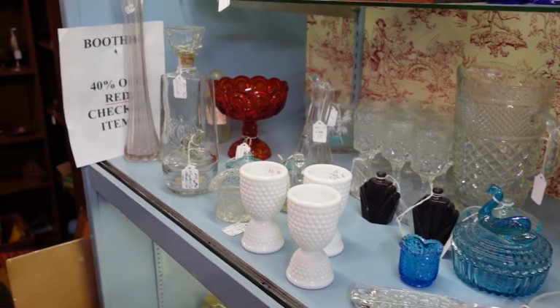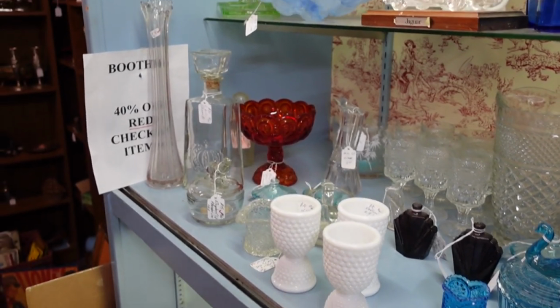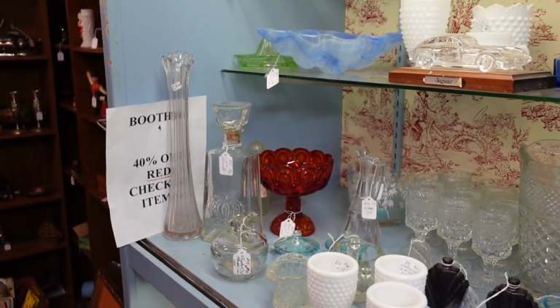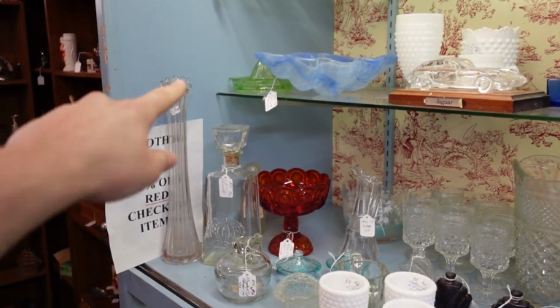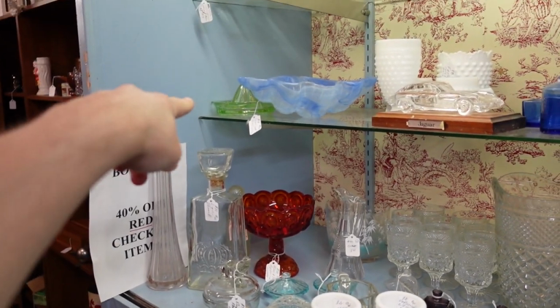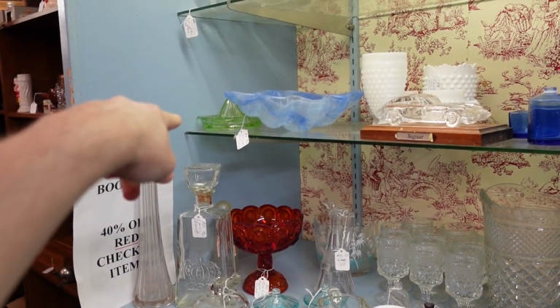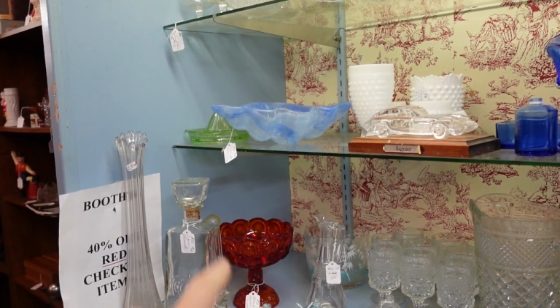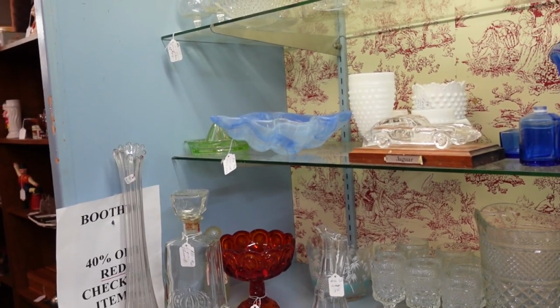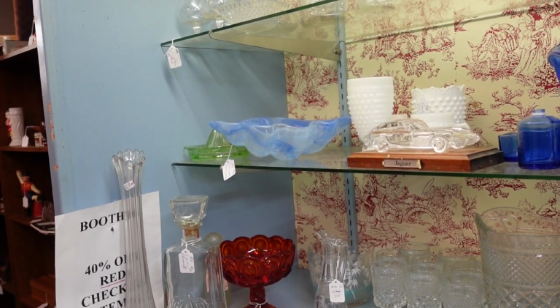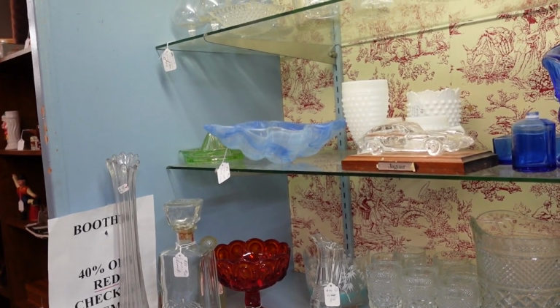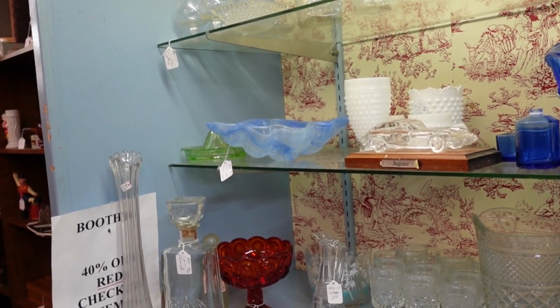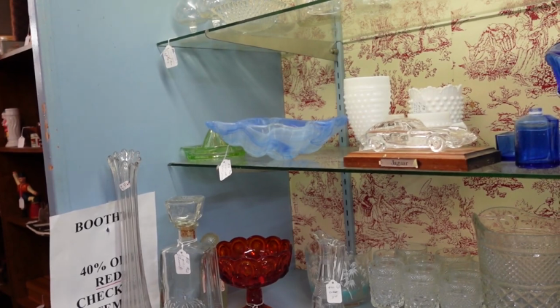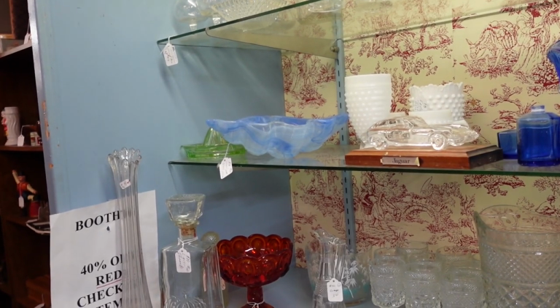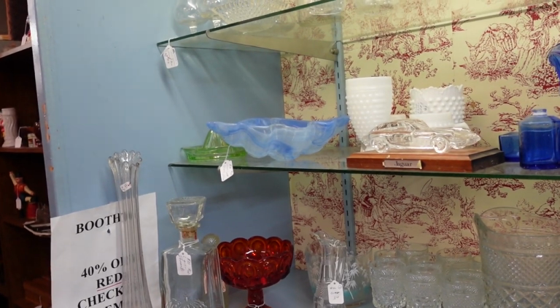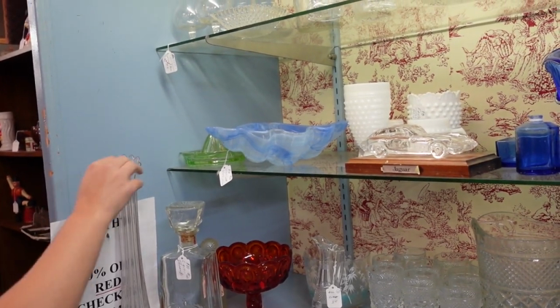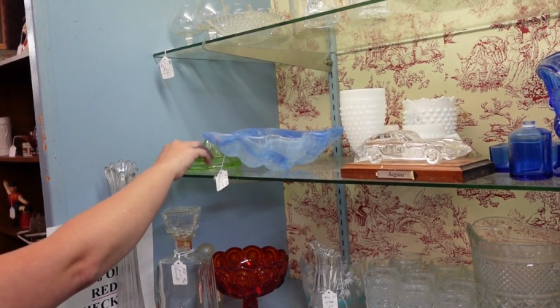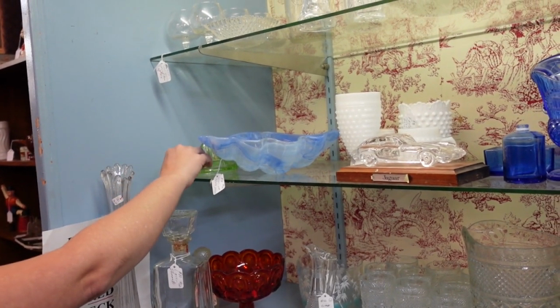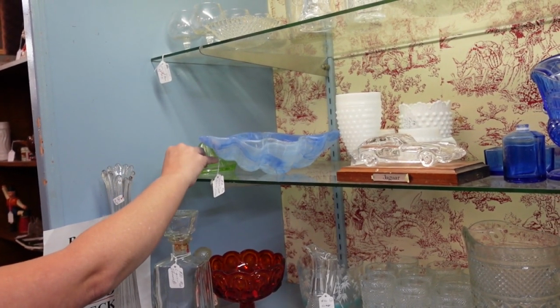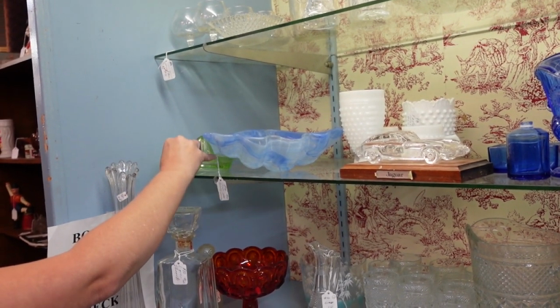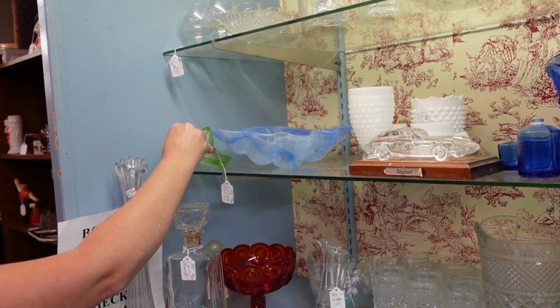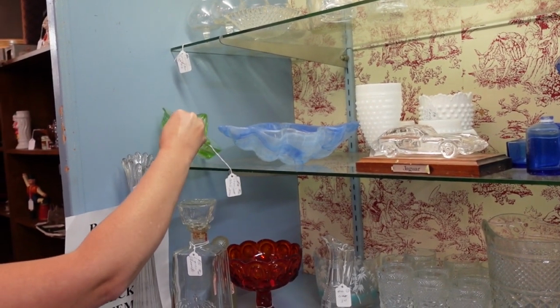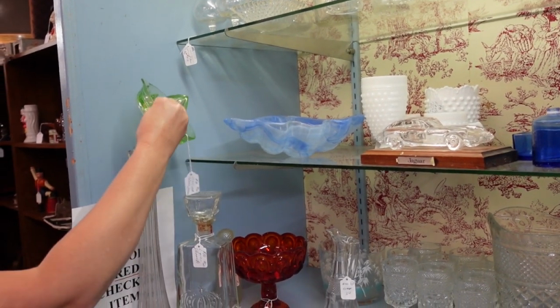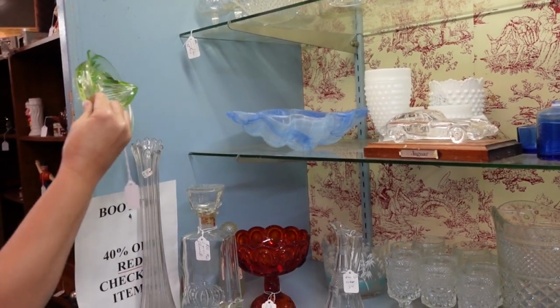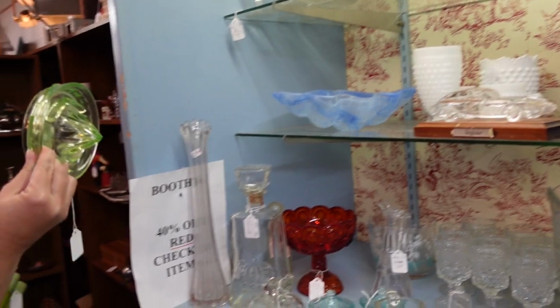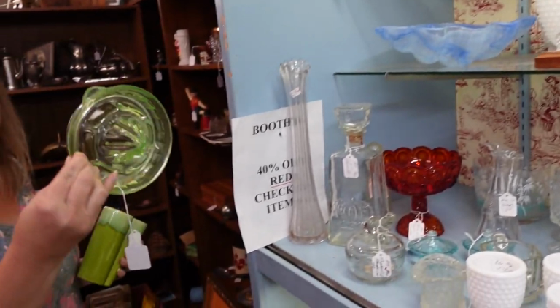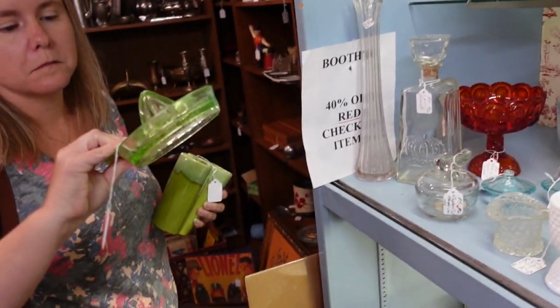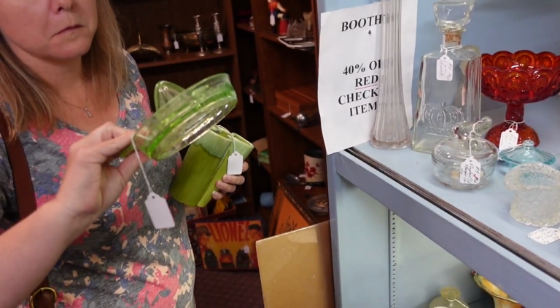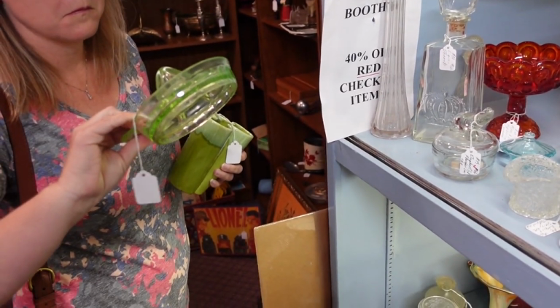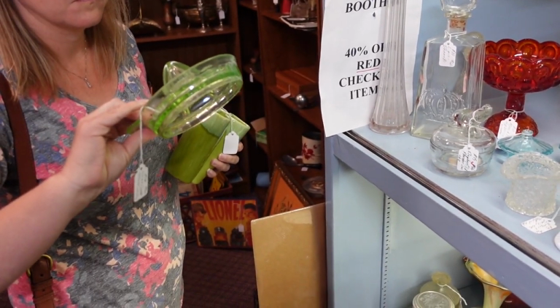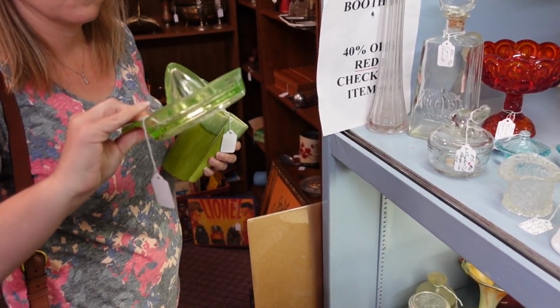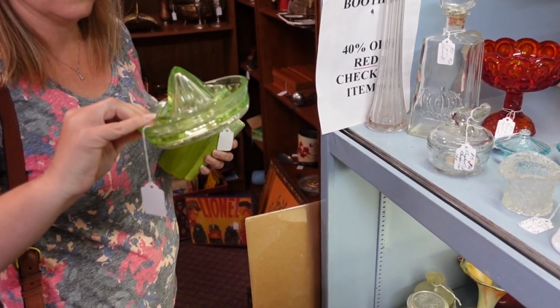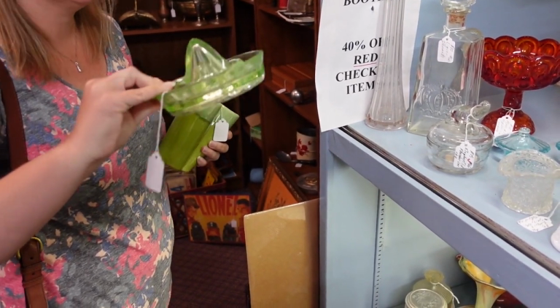What do you think of that Vaseline glass — well, not Vaseline — uranium glass reamer for $10? We'll have to see if it's chipped. Do you have your blacklight? It is chipped.